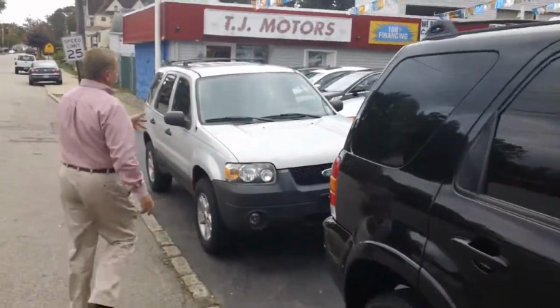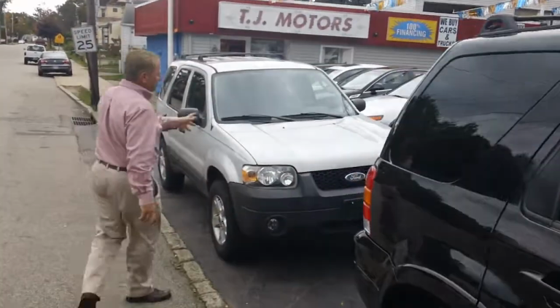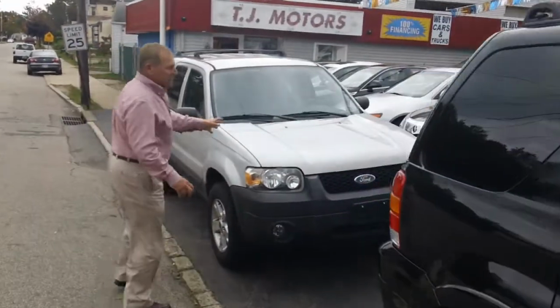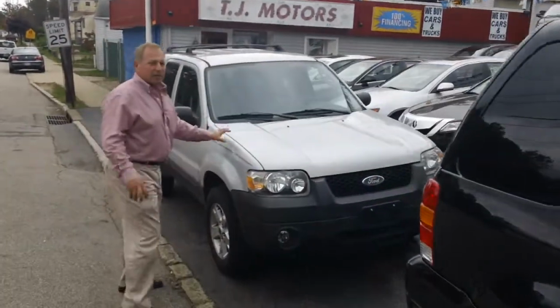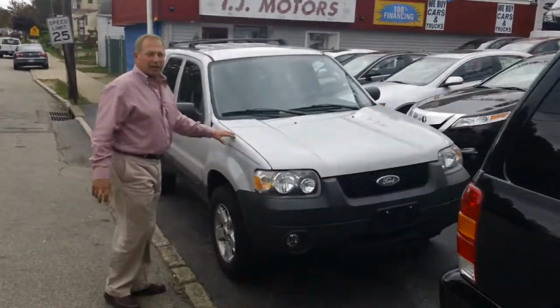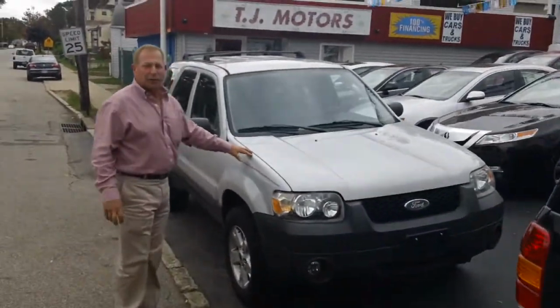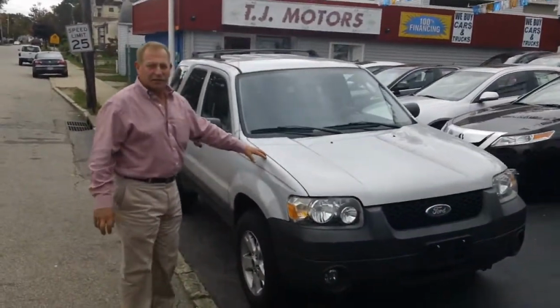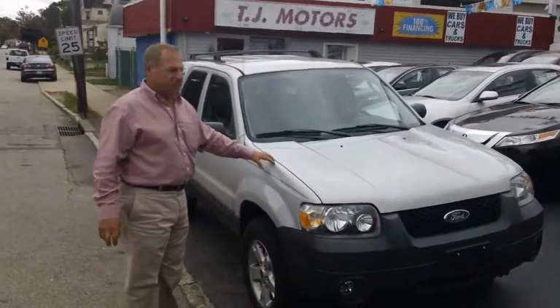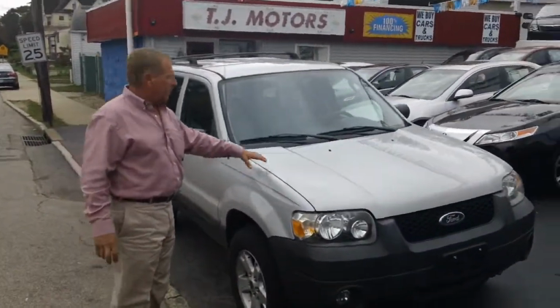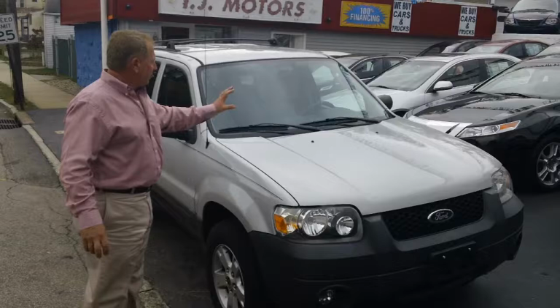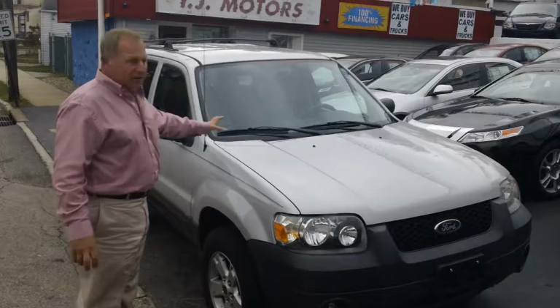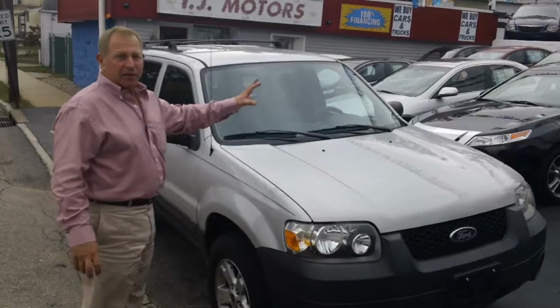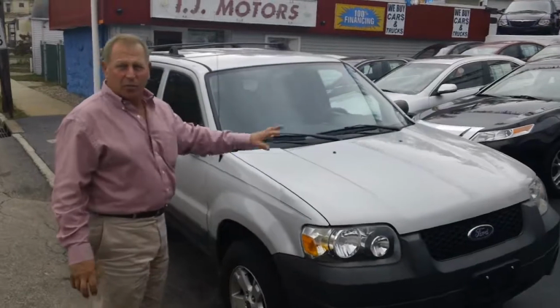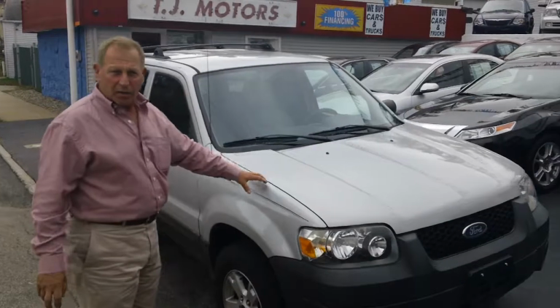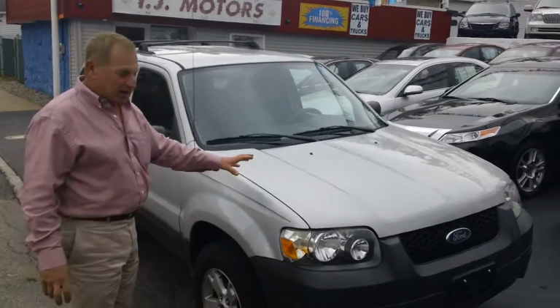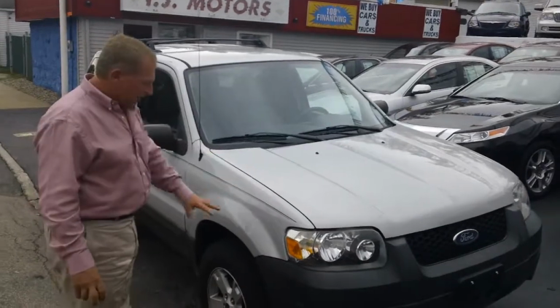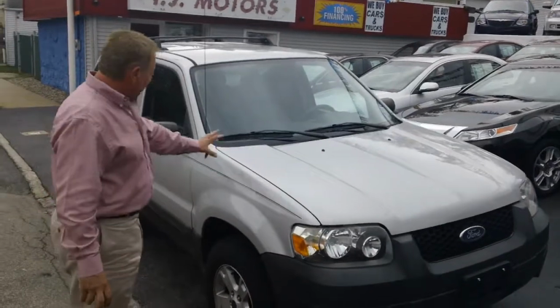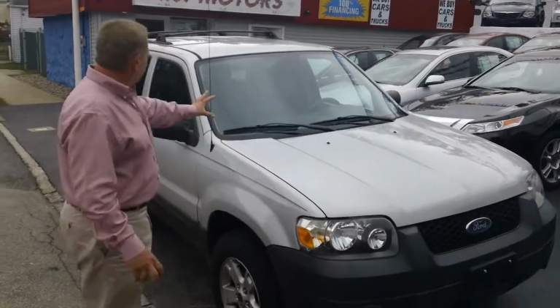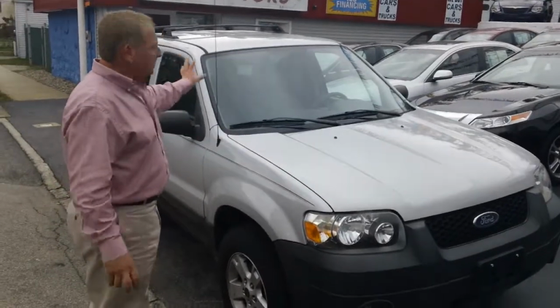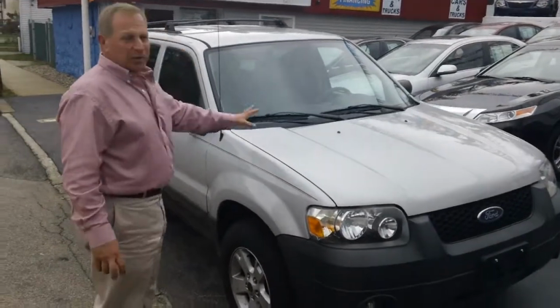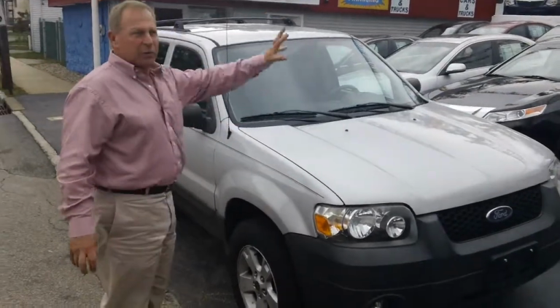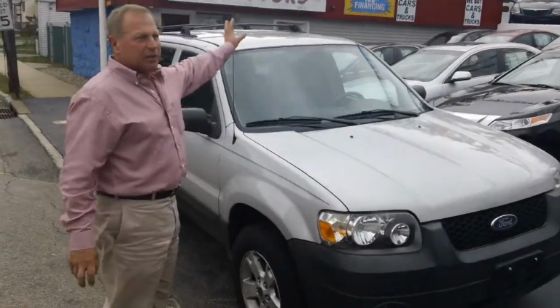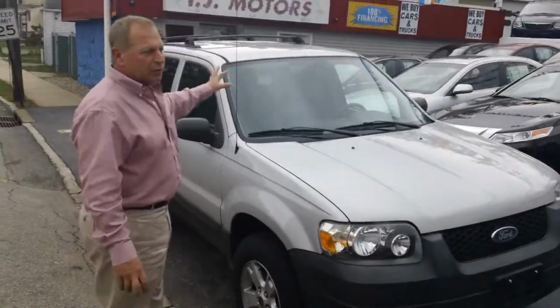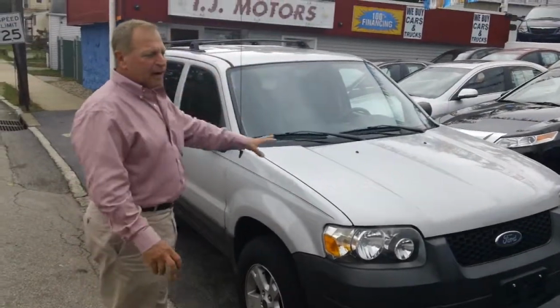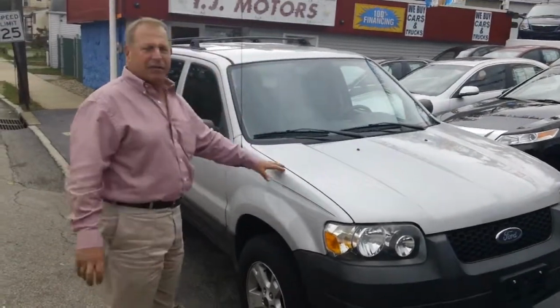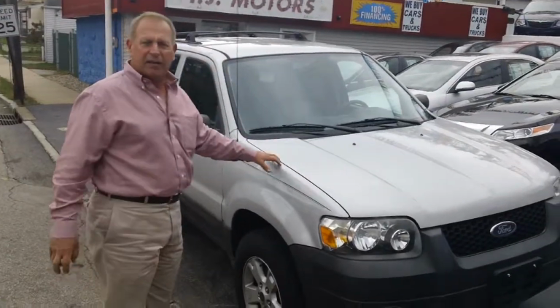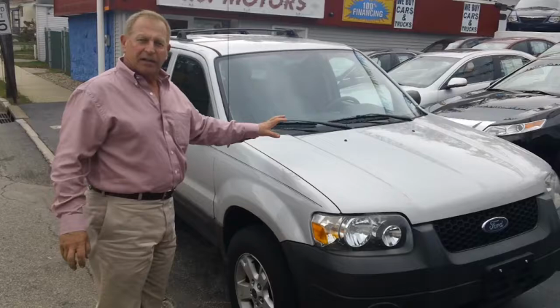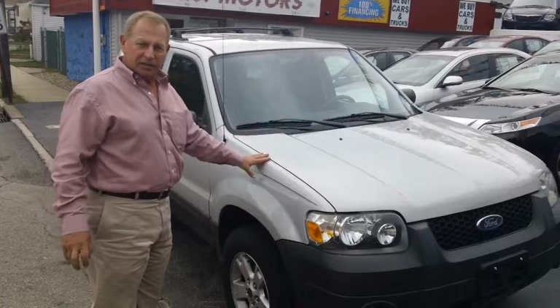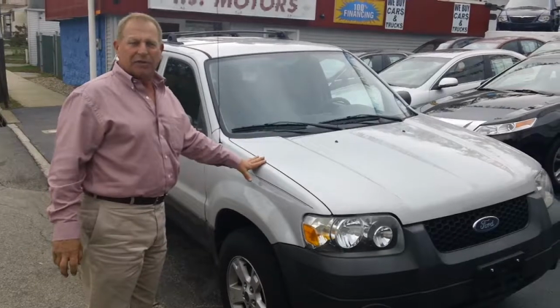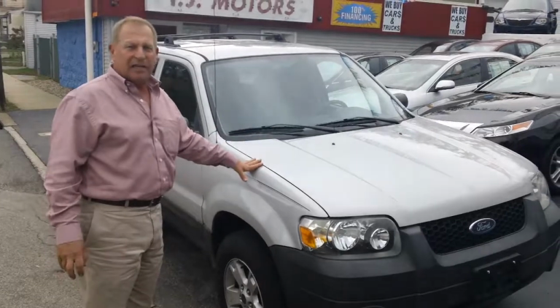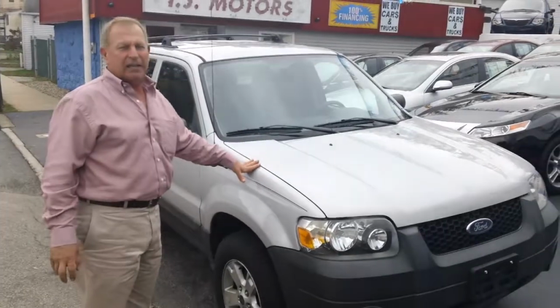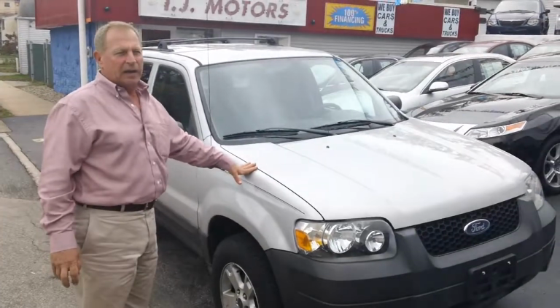There's another great Ford Escape — leather, one owner, alloy rims, super clean, roof rack, everything. This one is only 10,995.